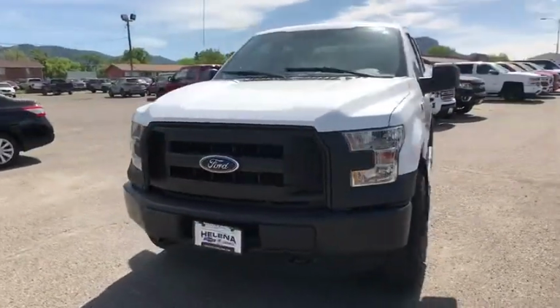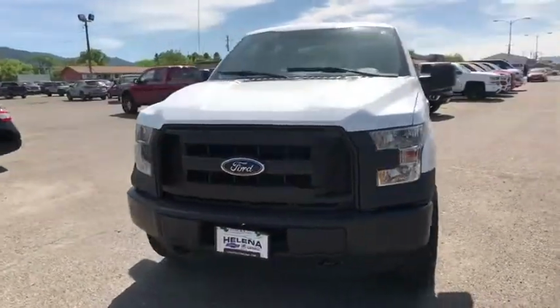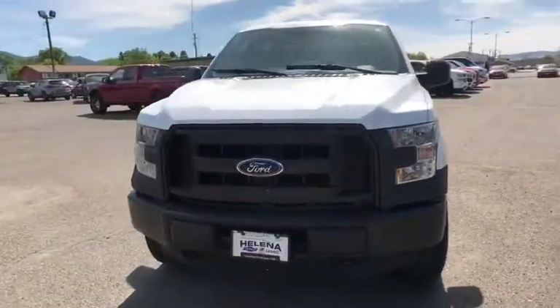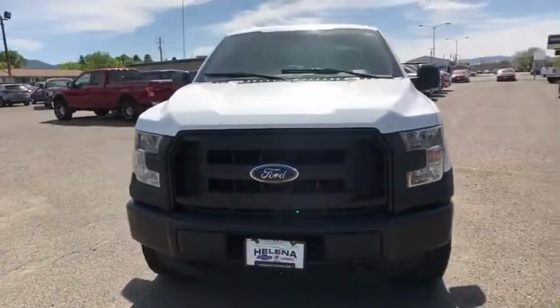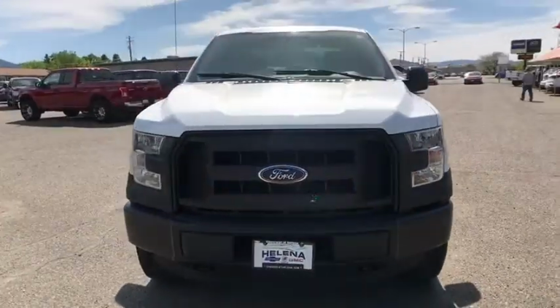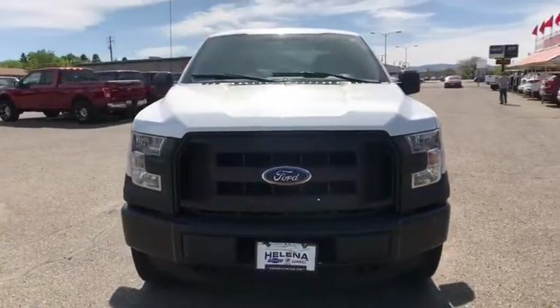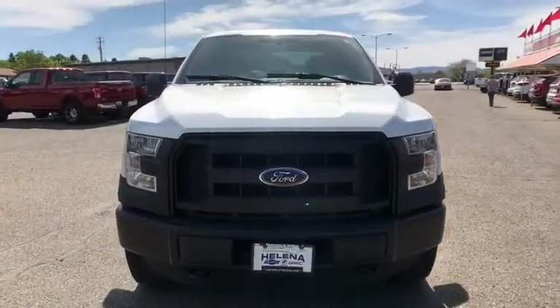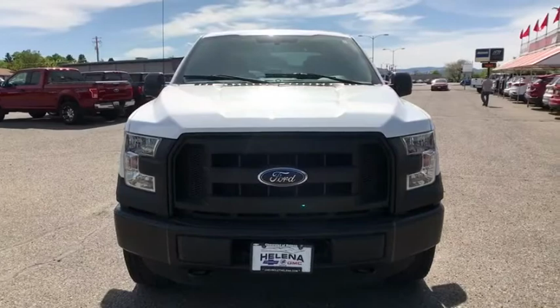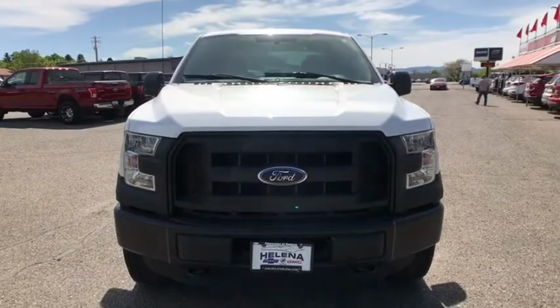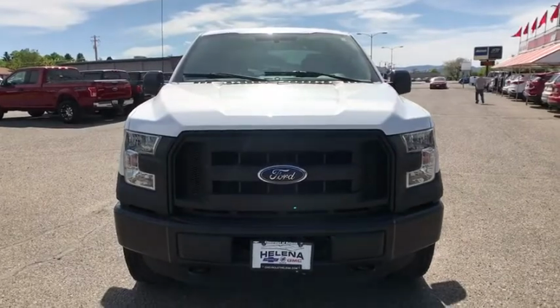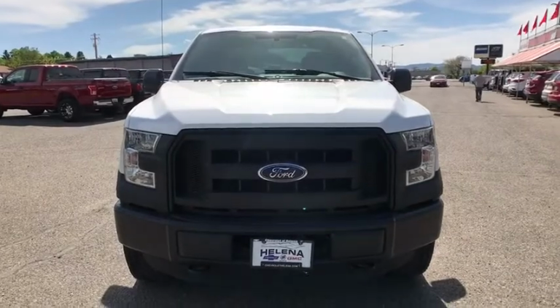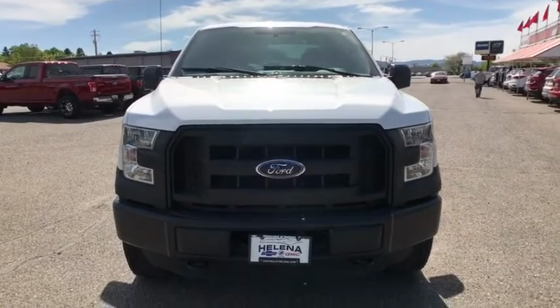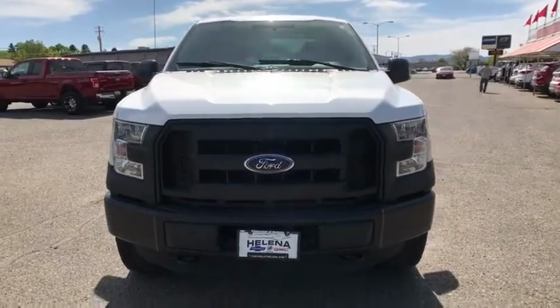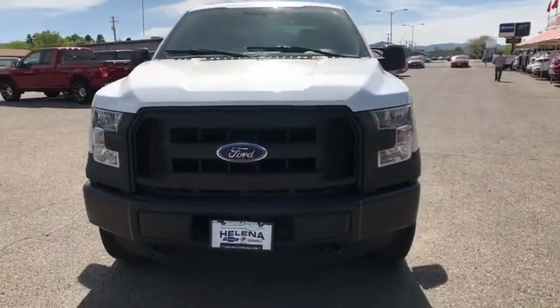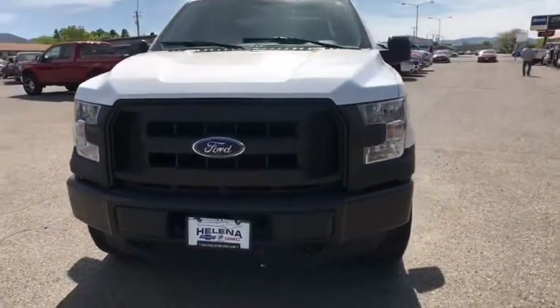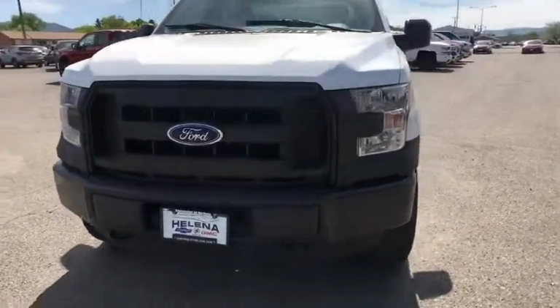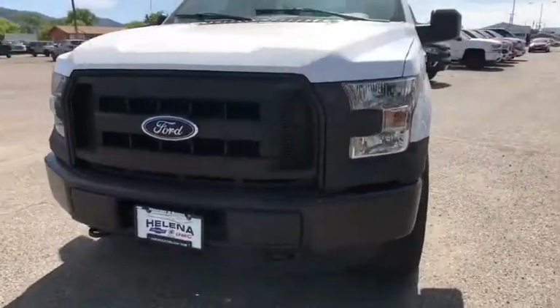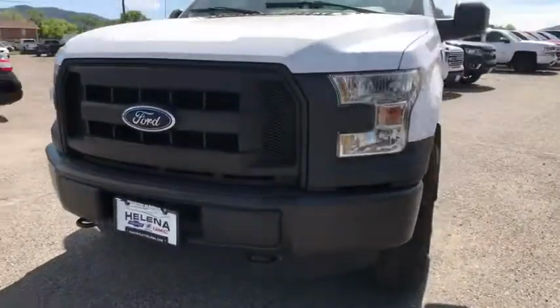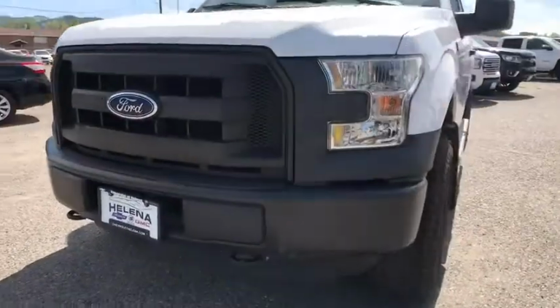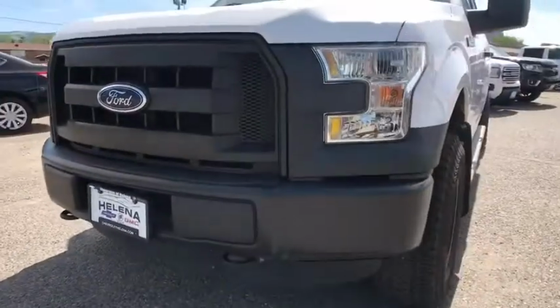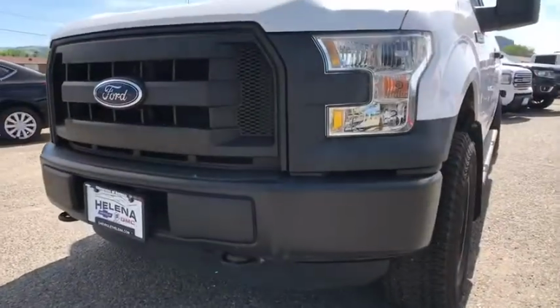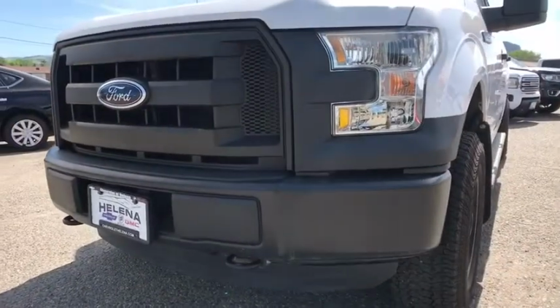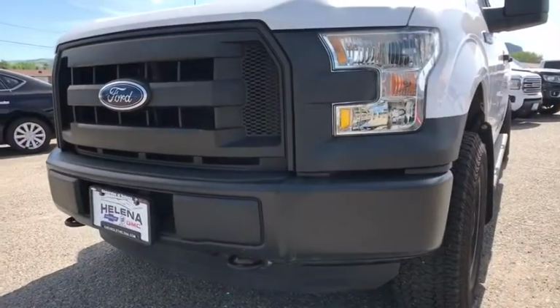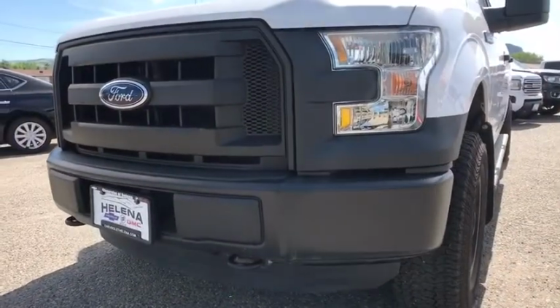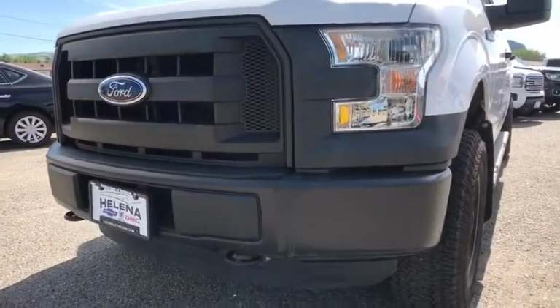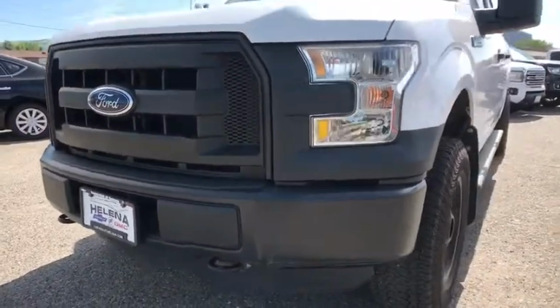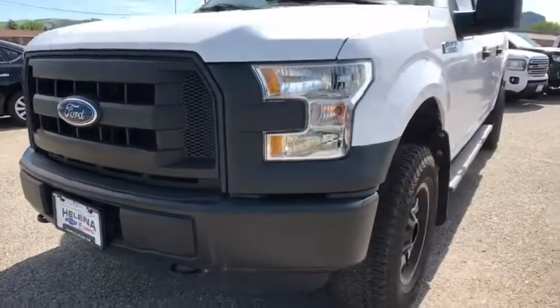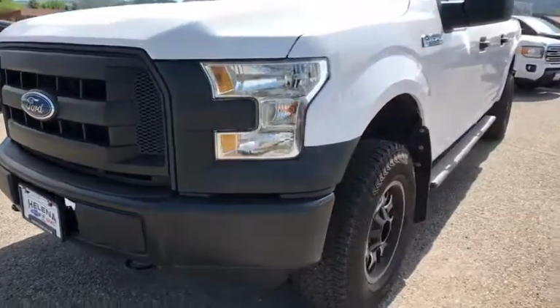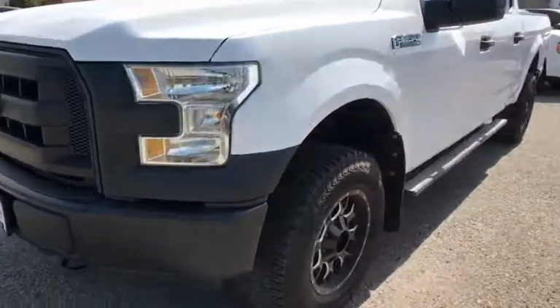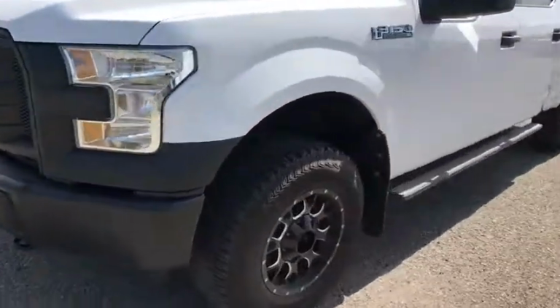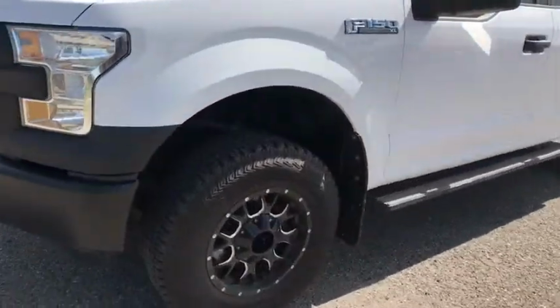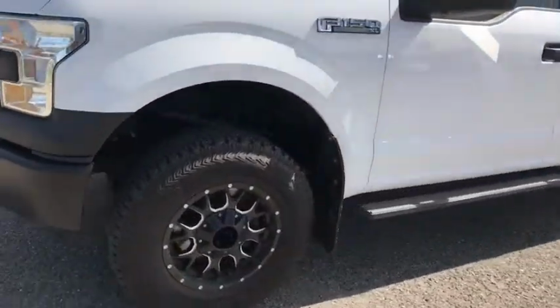Cloth seats. Passenger vanity mirror. Front tow hooks. Pass-through rear seat. Wouldn't you look great in this vehicle? Stop in today and see for yourself.